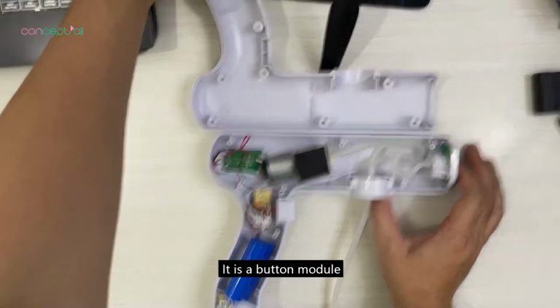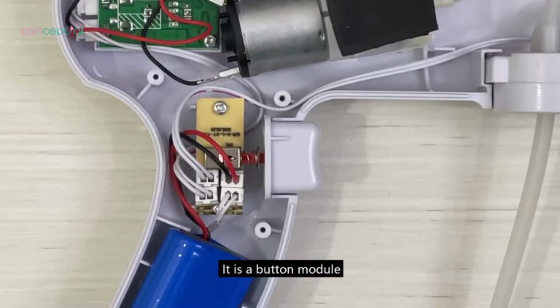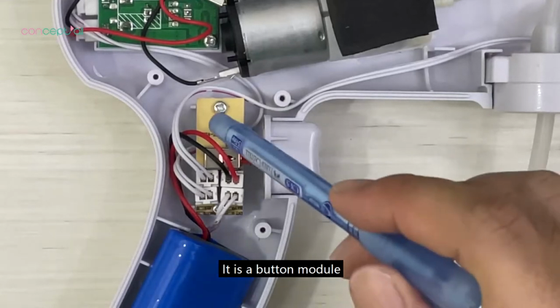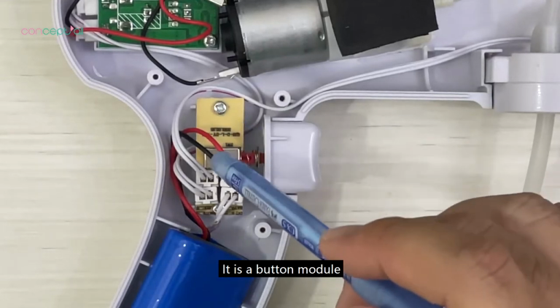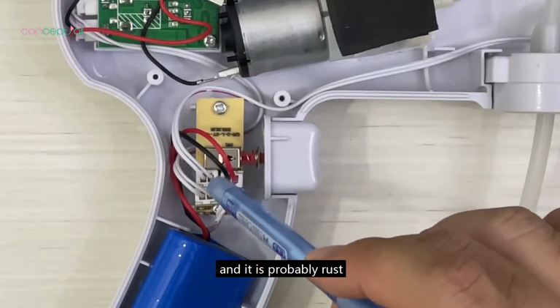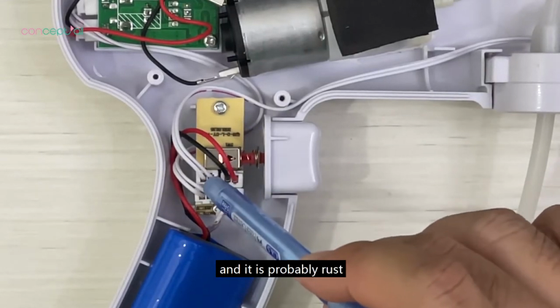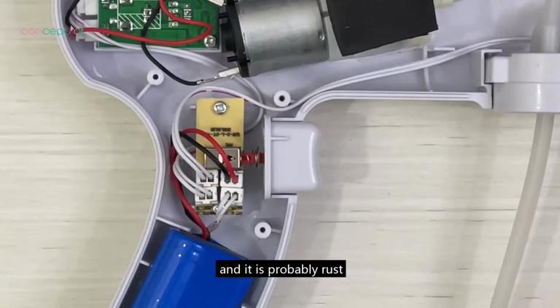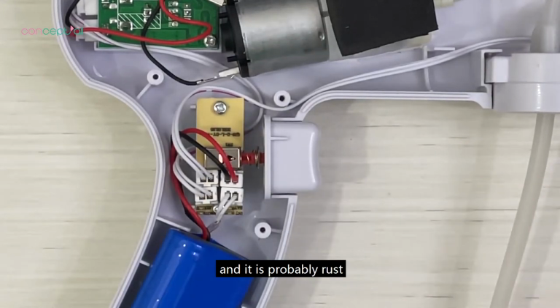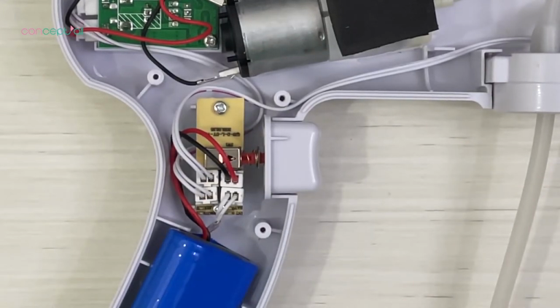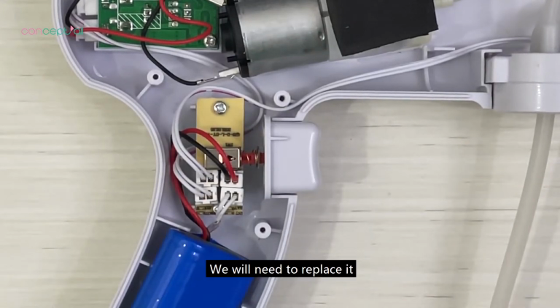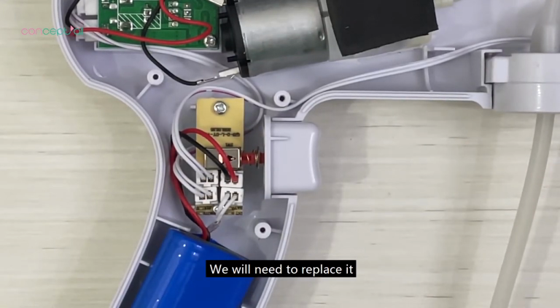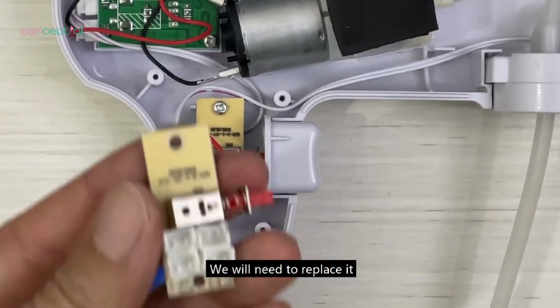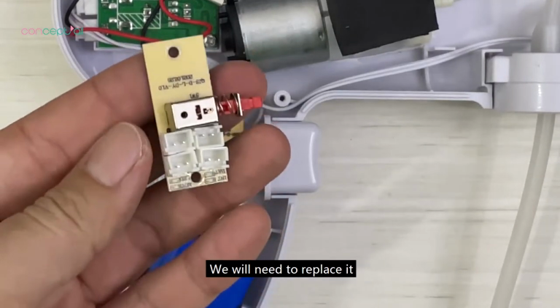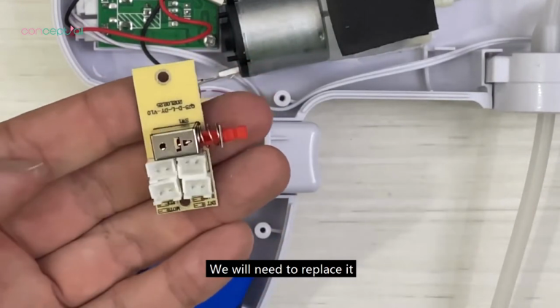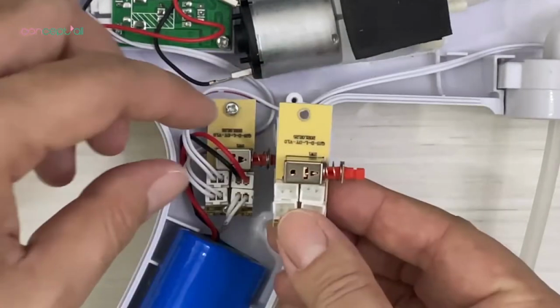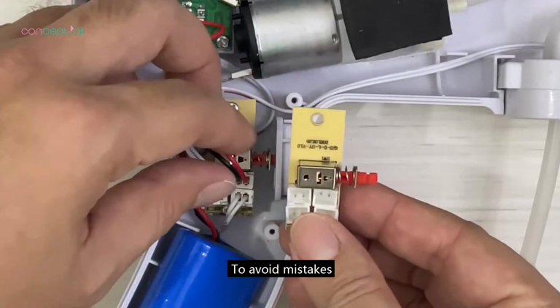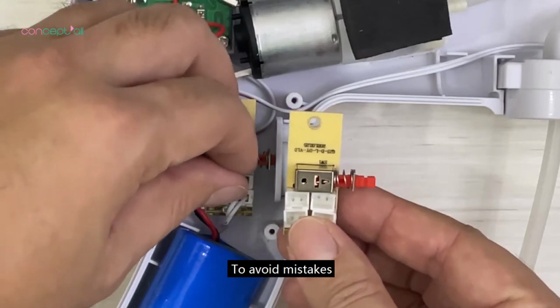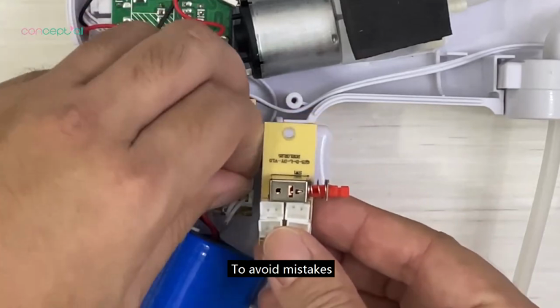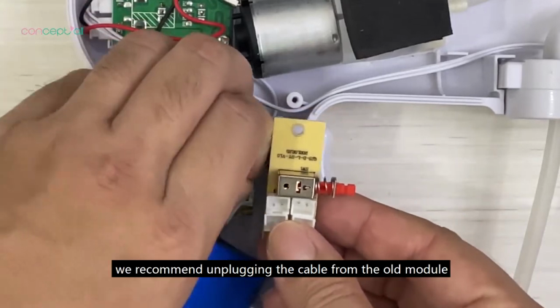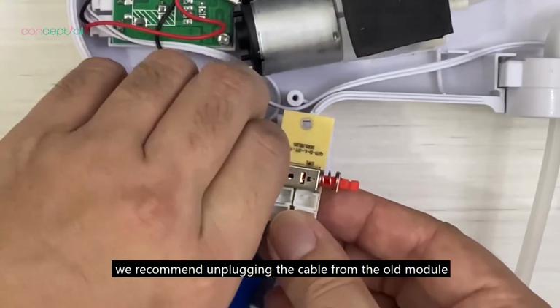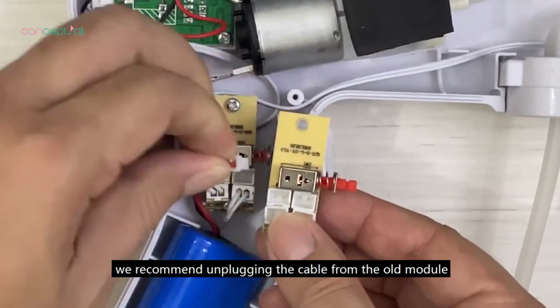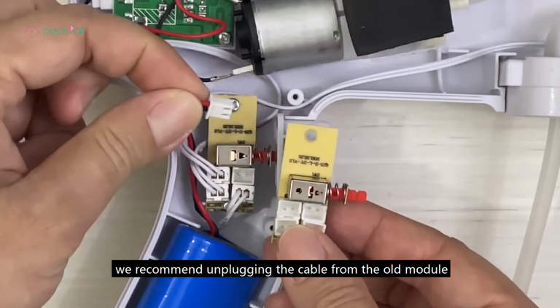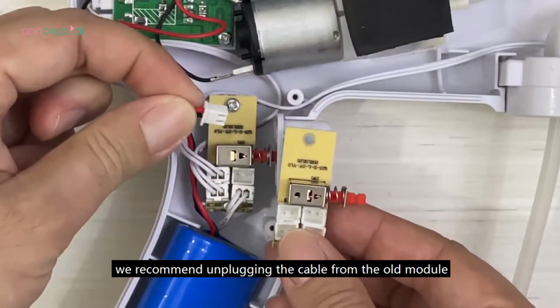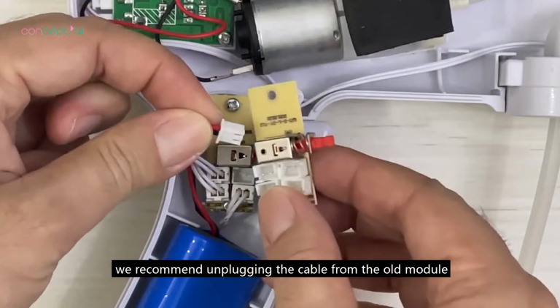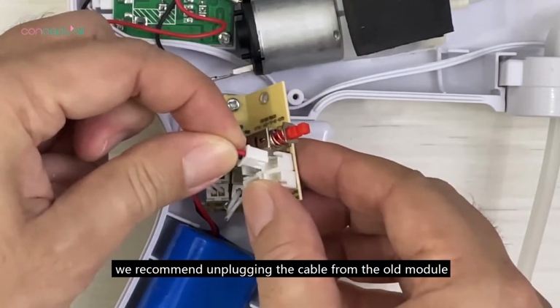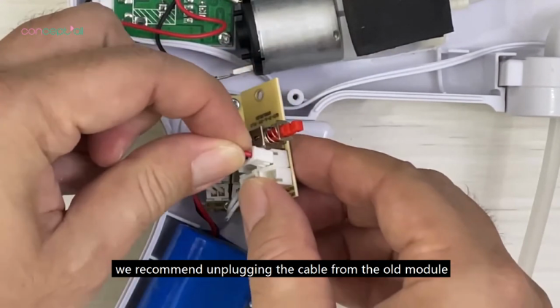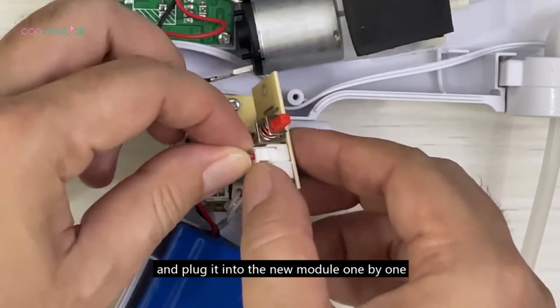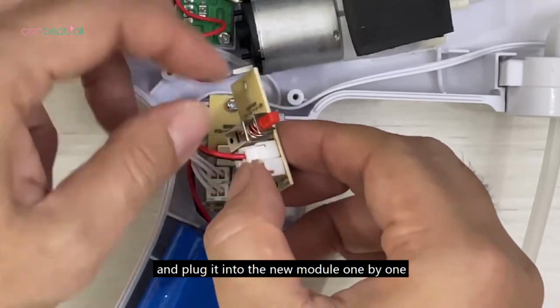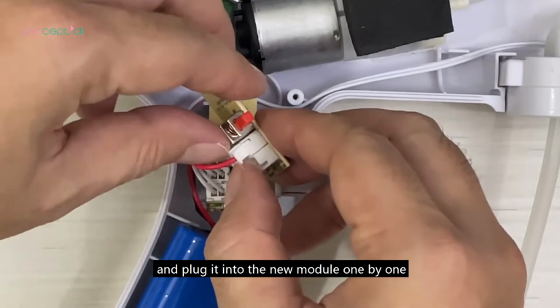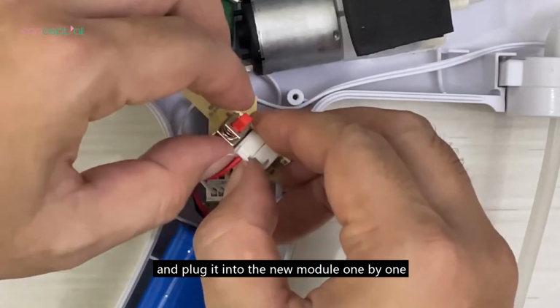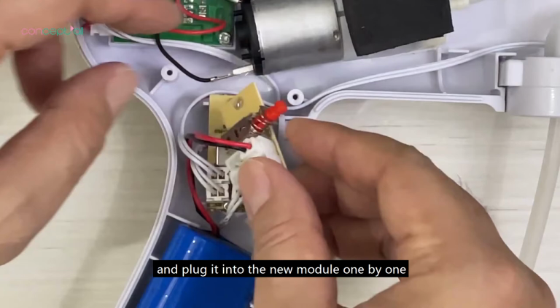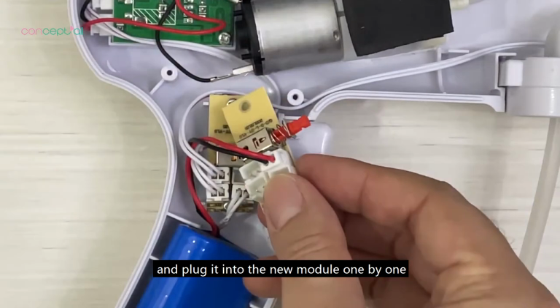It is a button module, and it is probably rusted. We will need to replace it. To avoid mistakes, we recommend unplugging the cable from the old module and plugging it into the new module one by one.